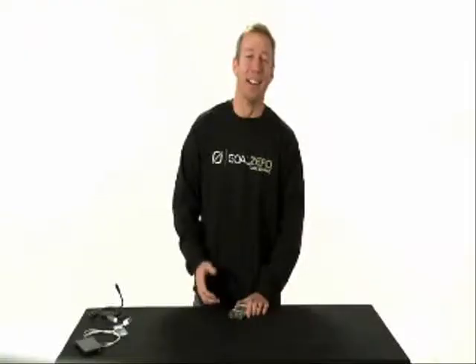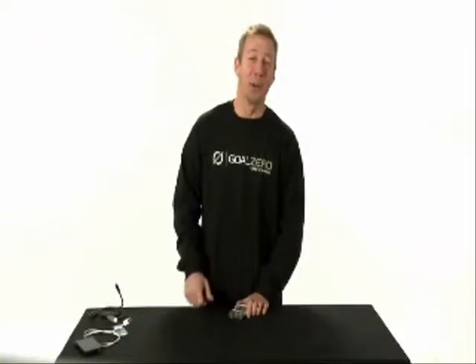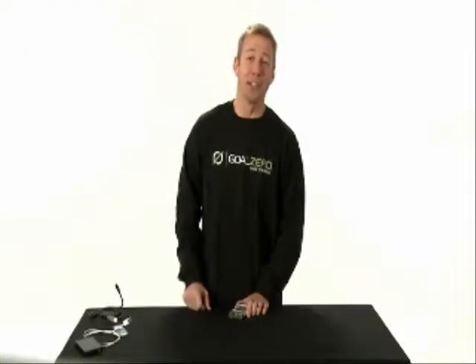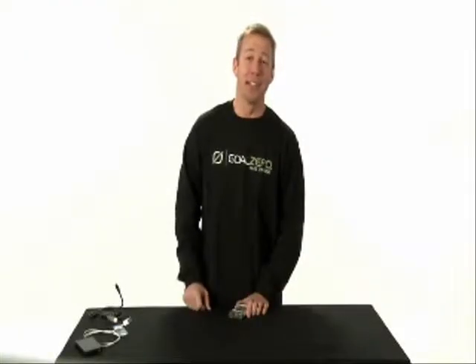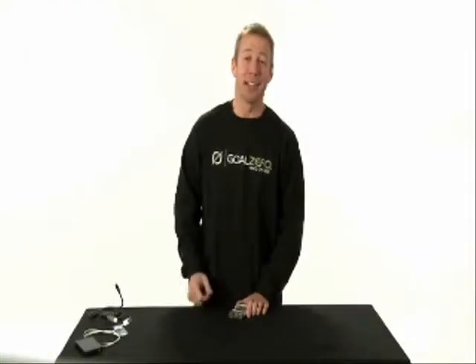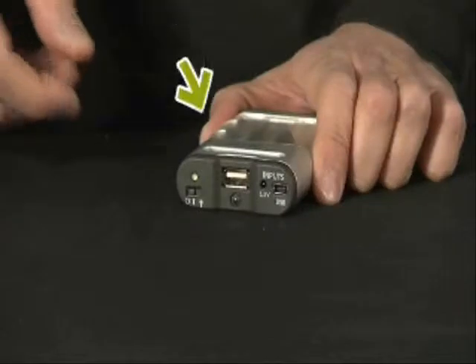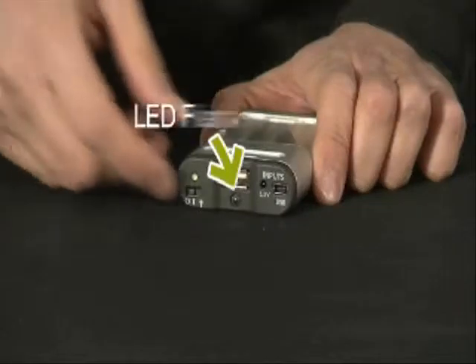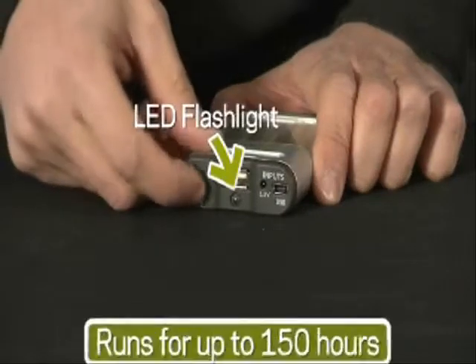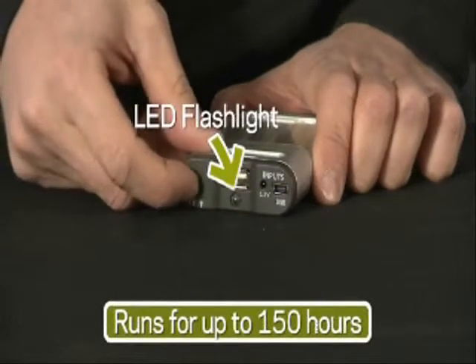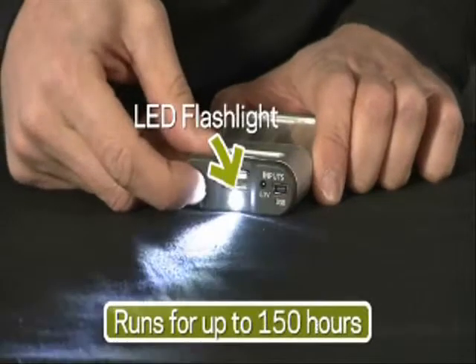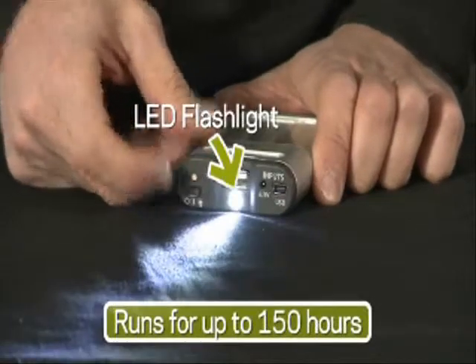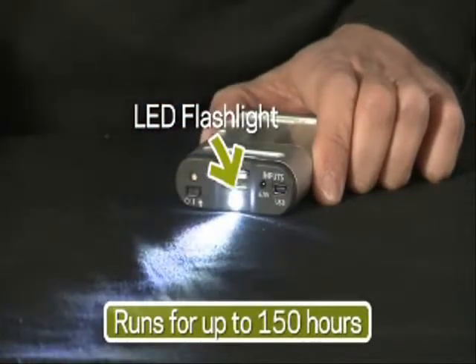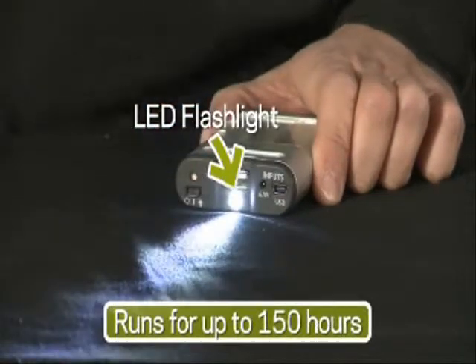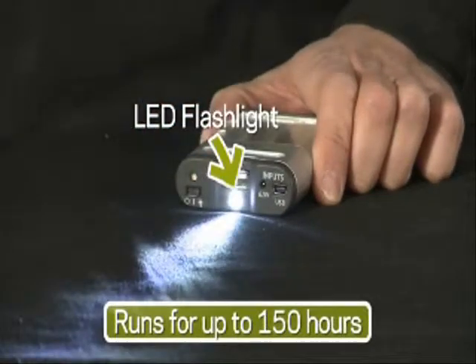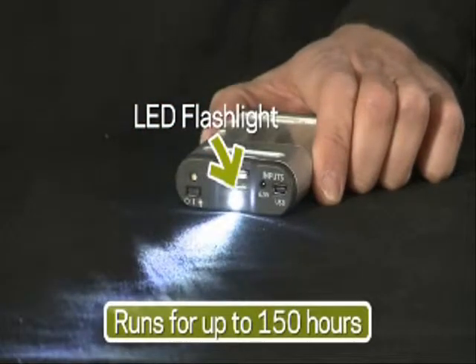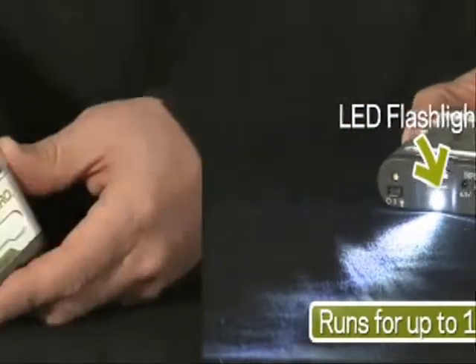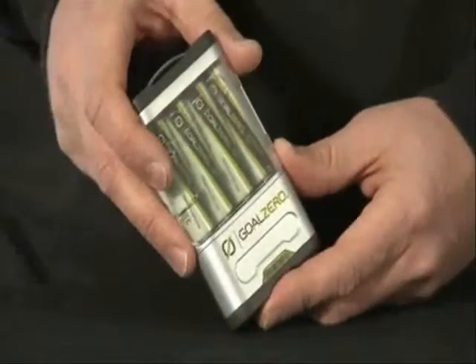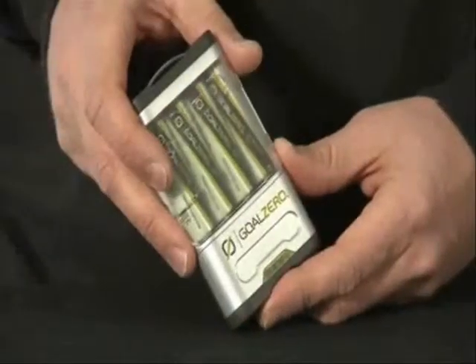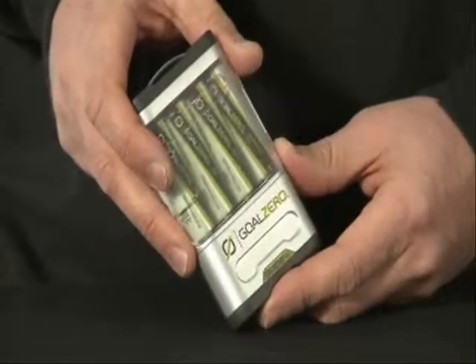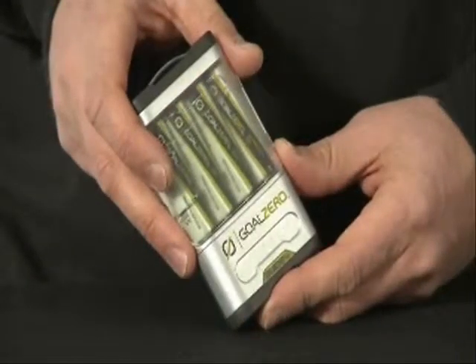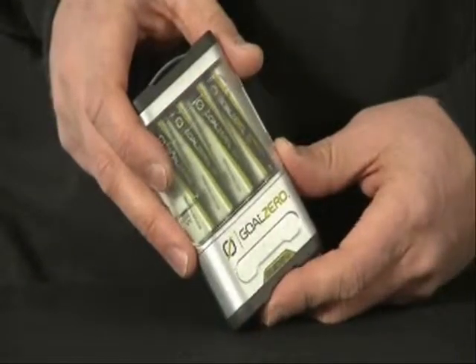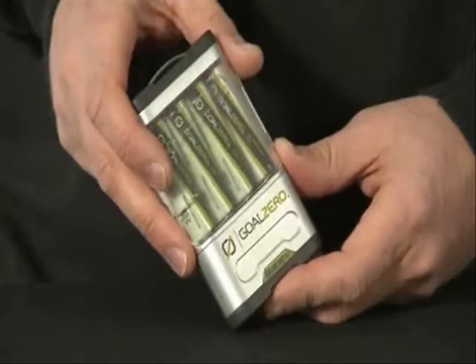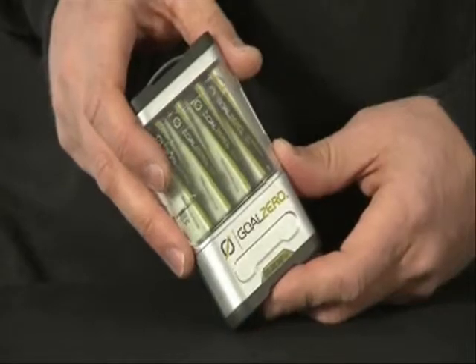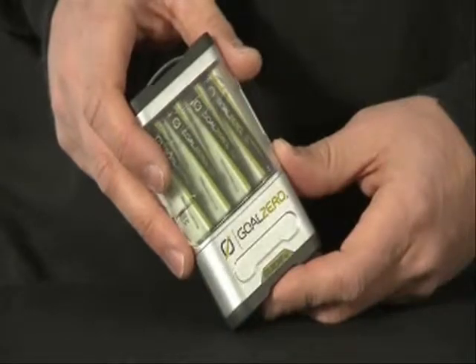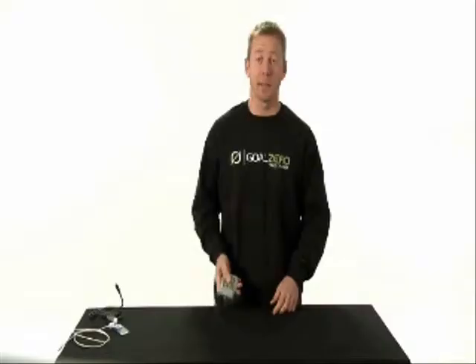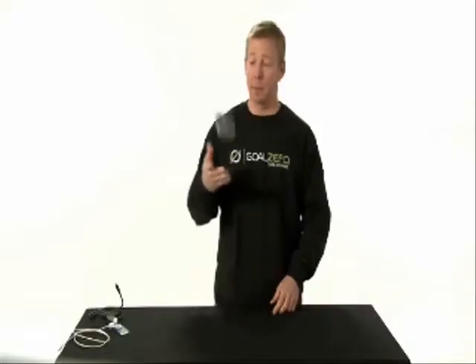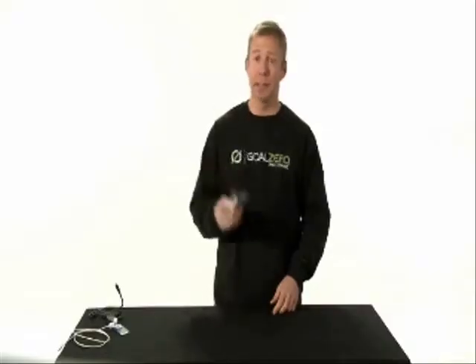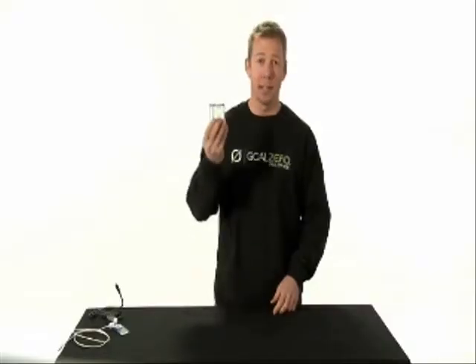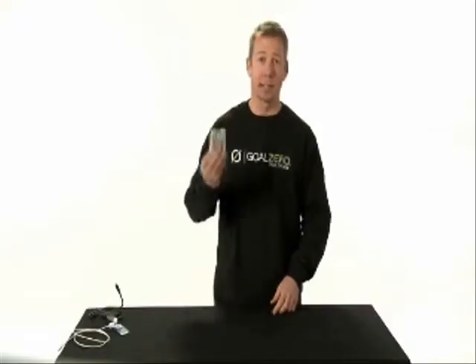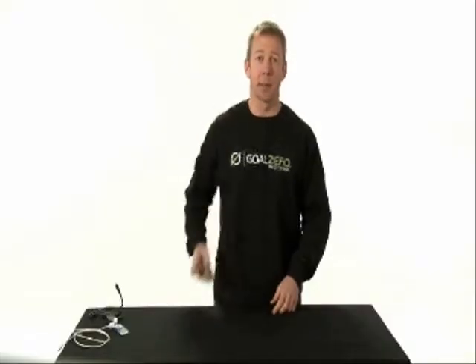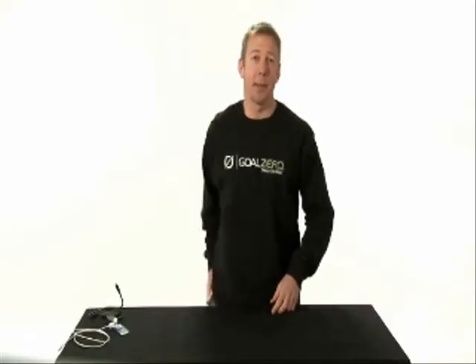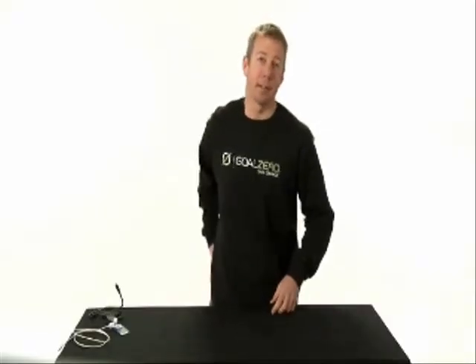Another cool feature is that it also has a built-in LED flashlight. The Guide 10 is small and compact, lightweight, only weighs a couple of ounces — I can stick it right in my pocket.